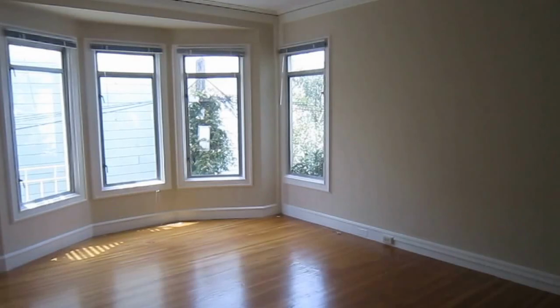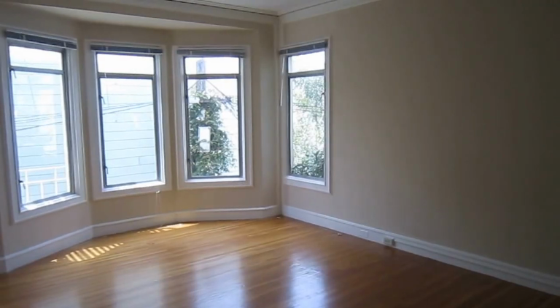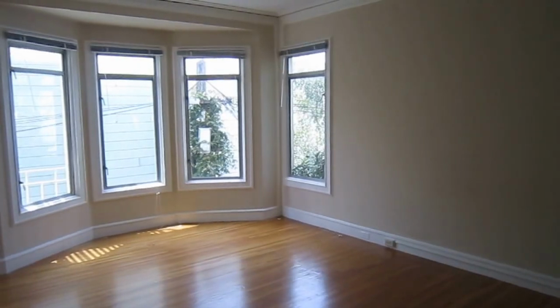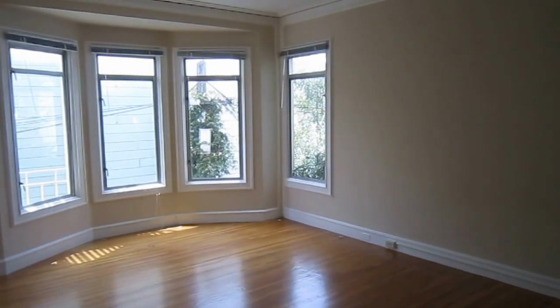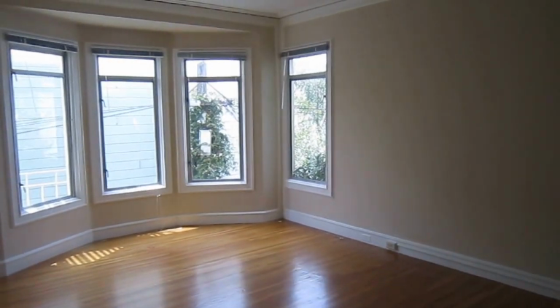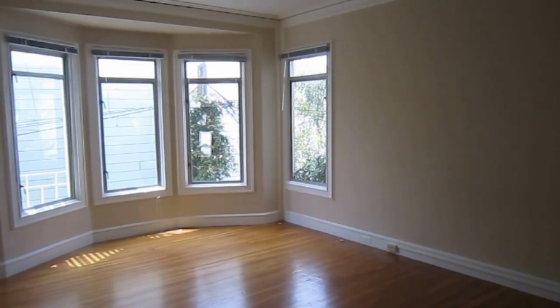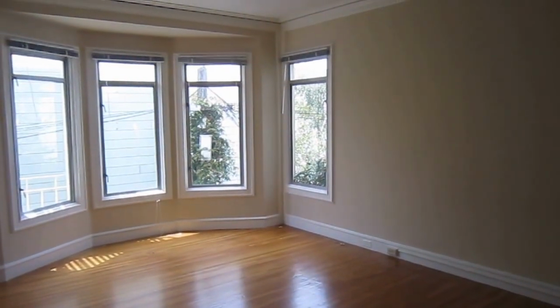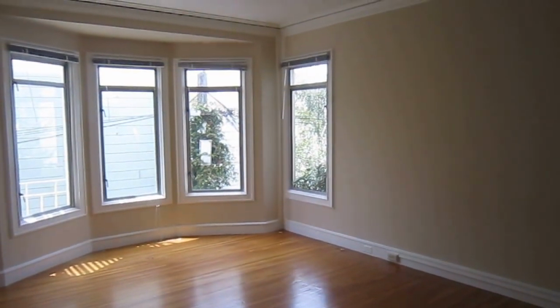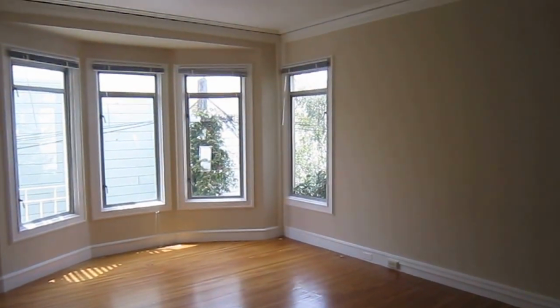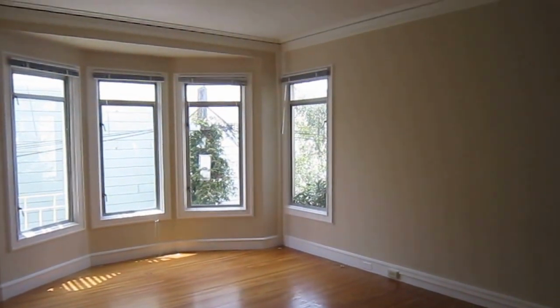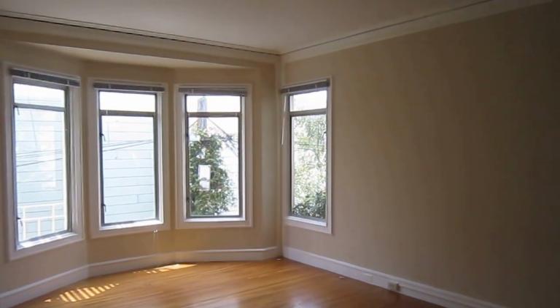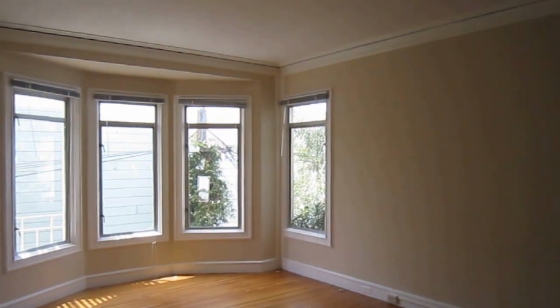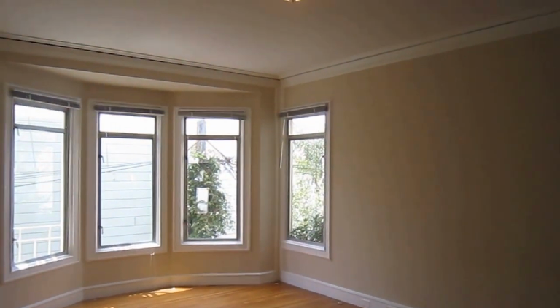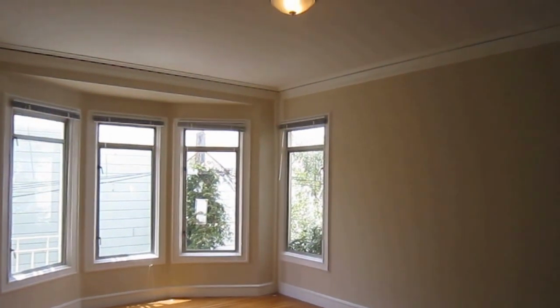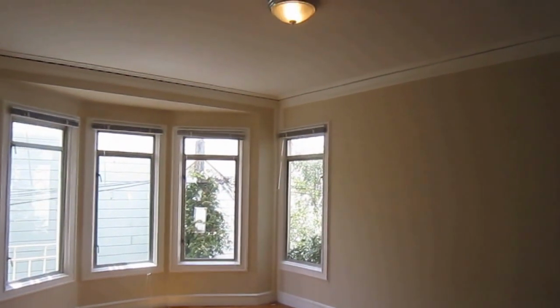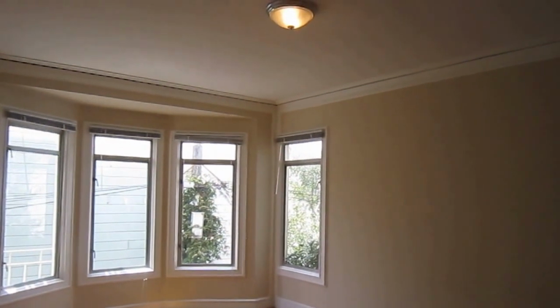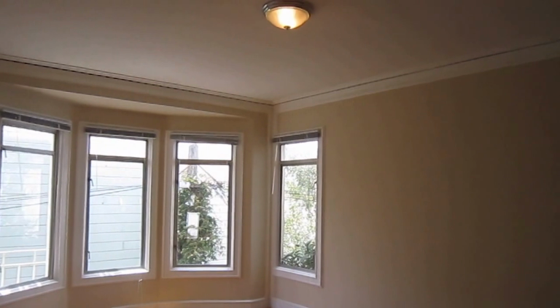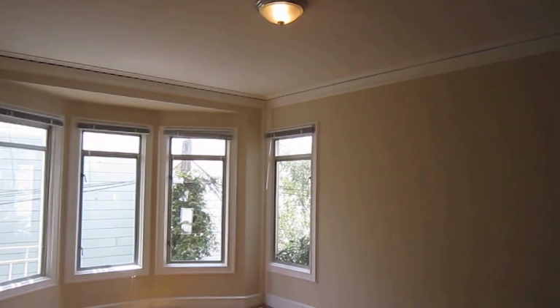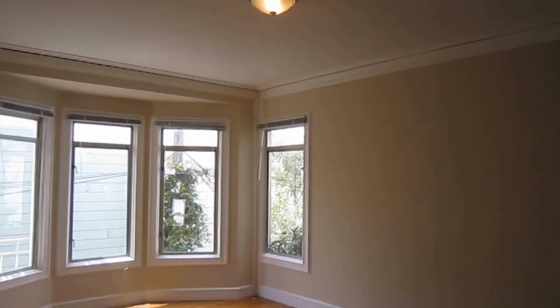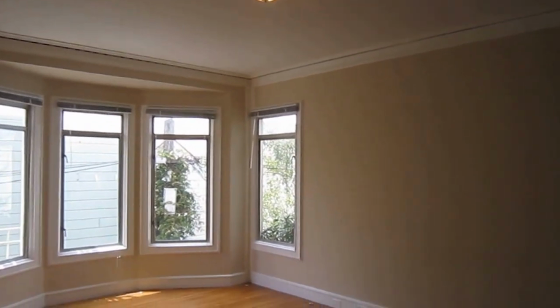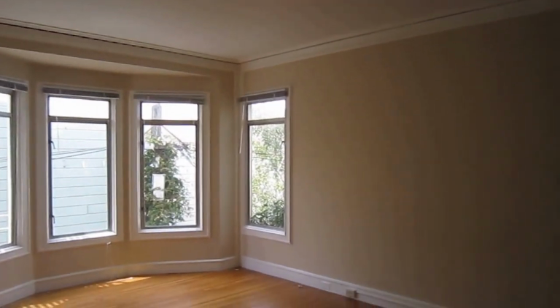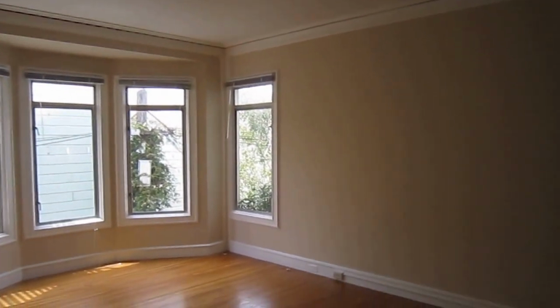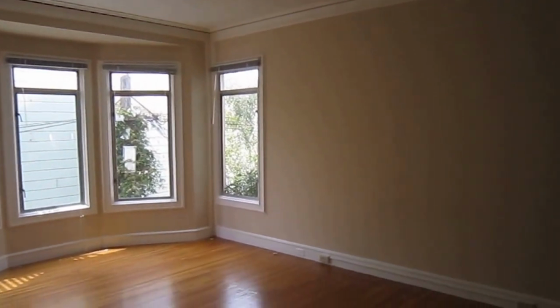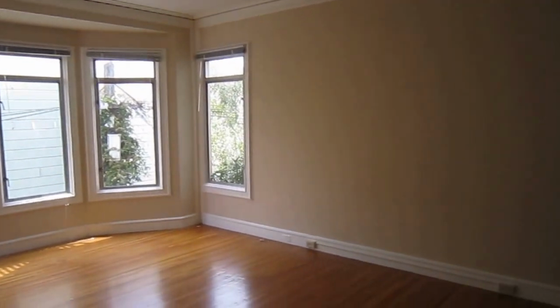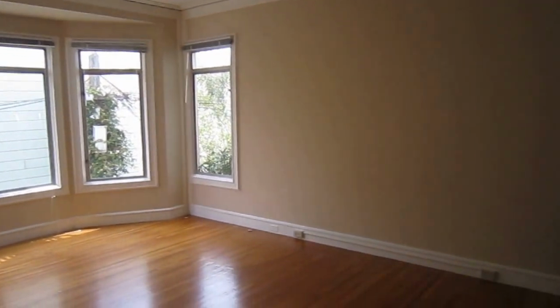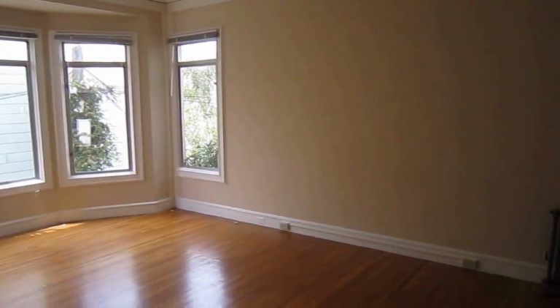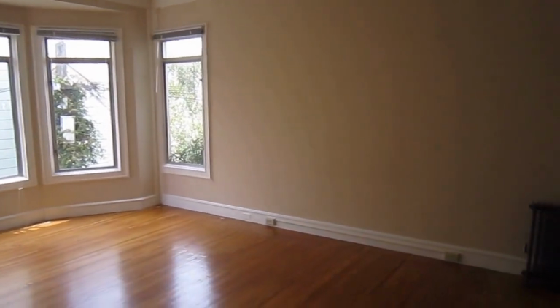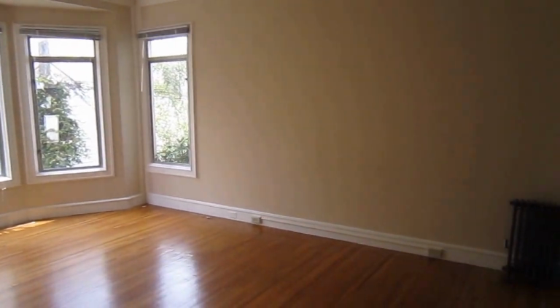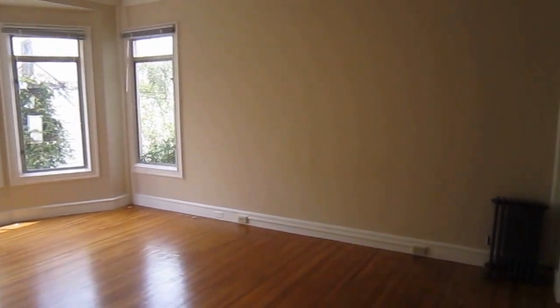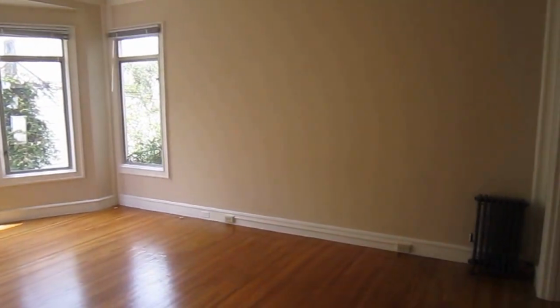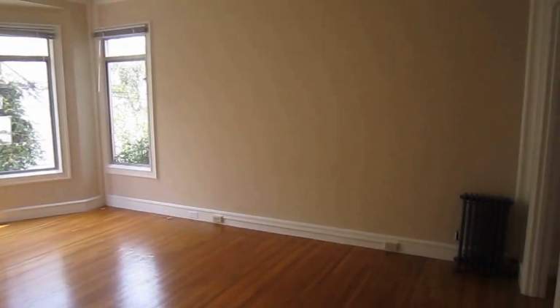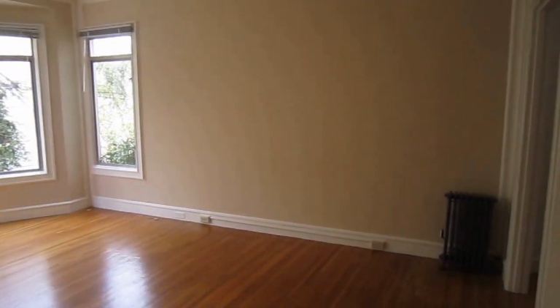Hello, this is Tracy Ballard. Today we're touring a studio apartment in the Marina District on Steiner between Chestnut and Lombard.